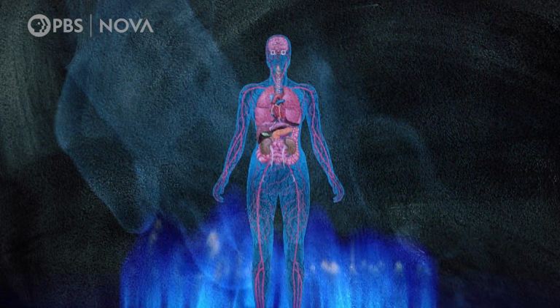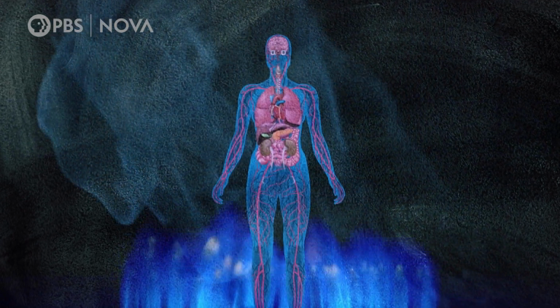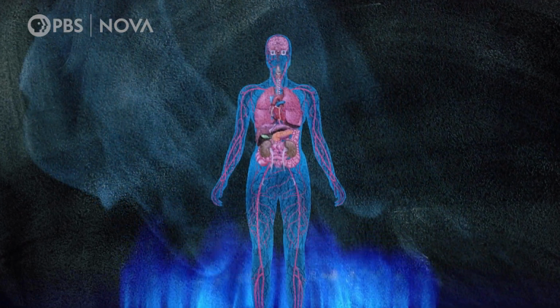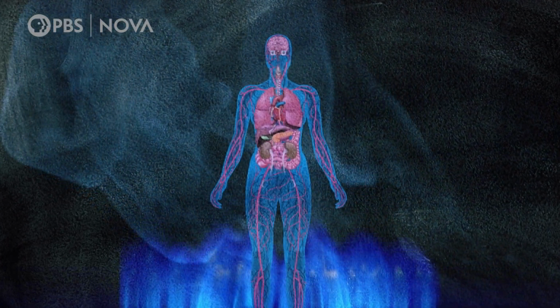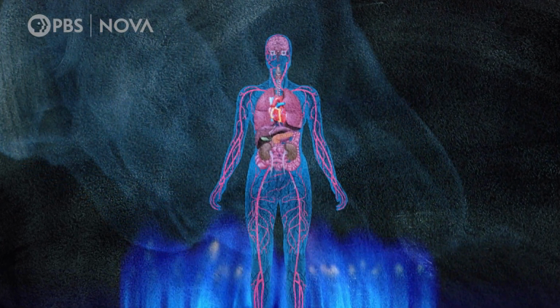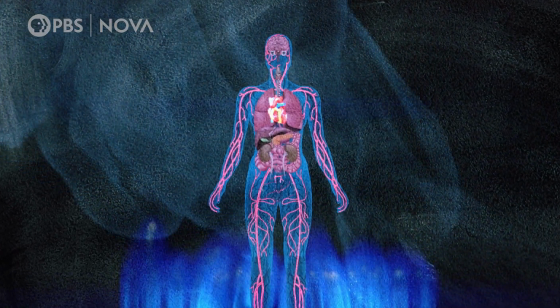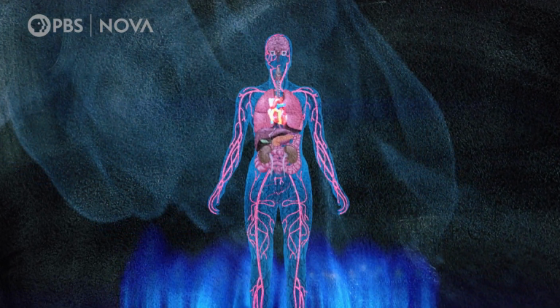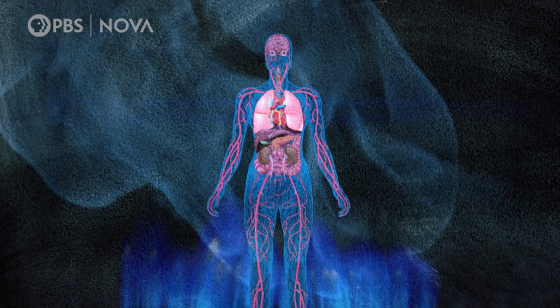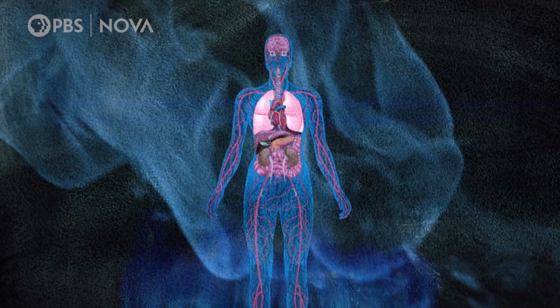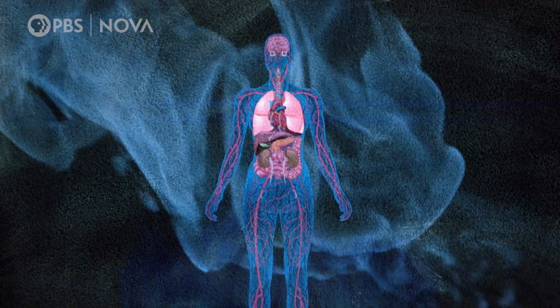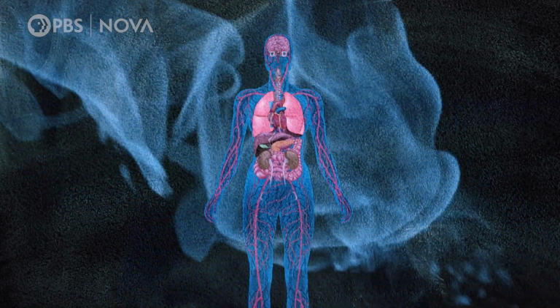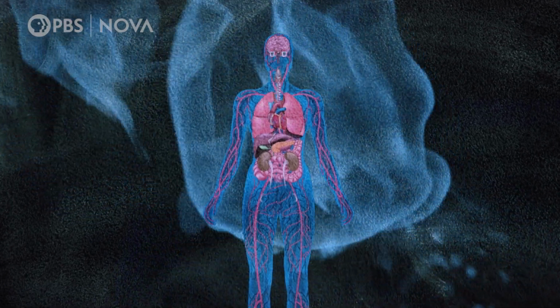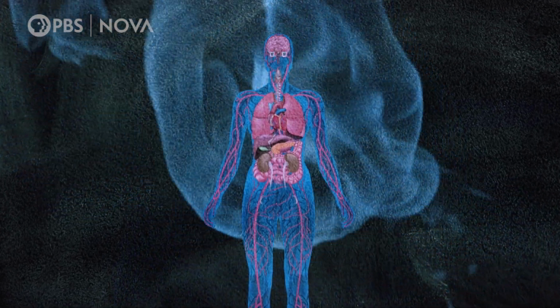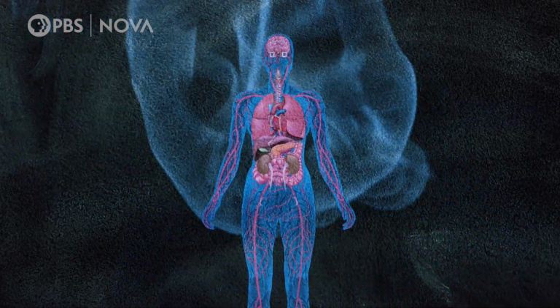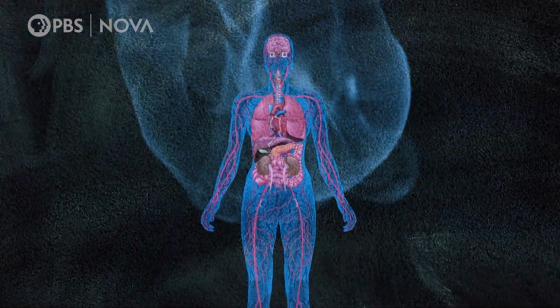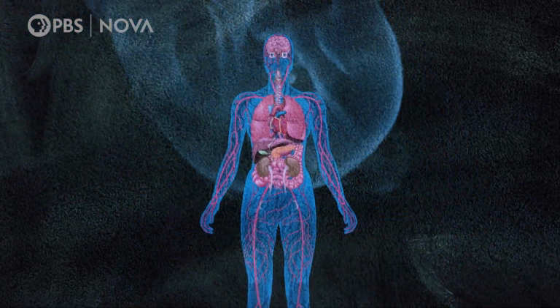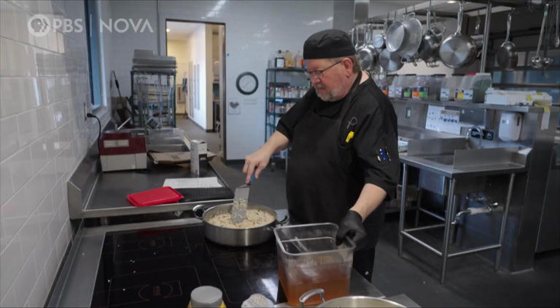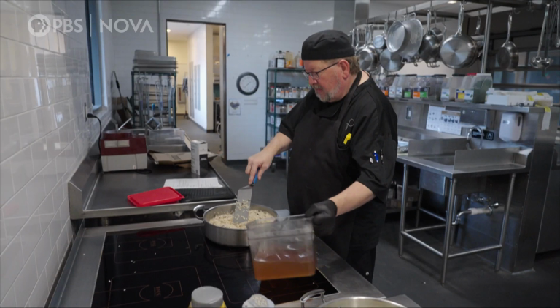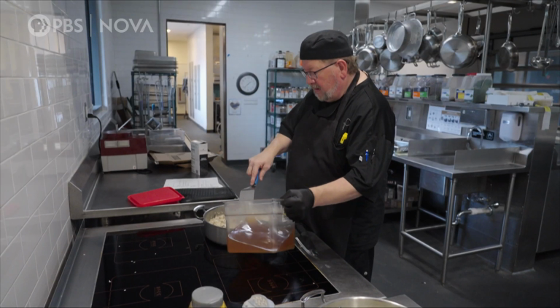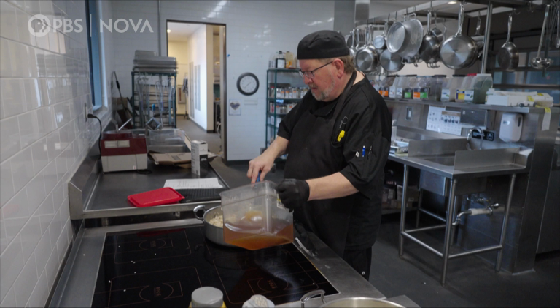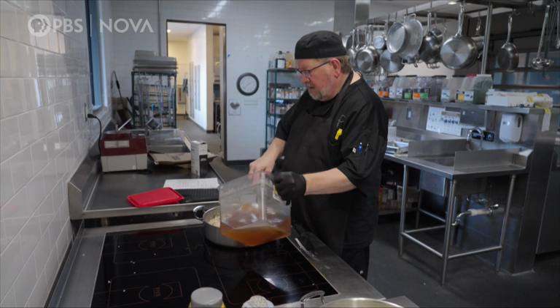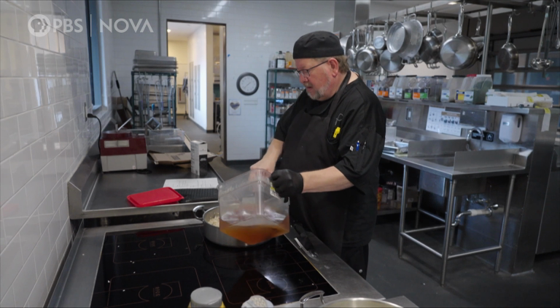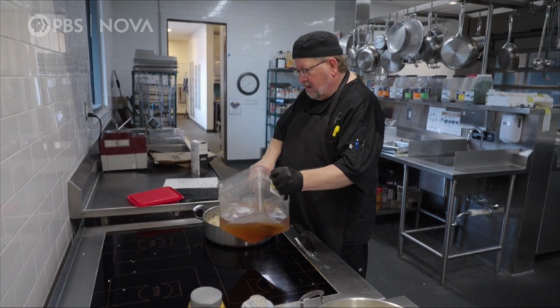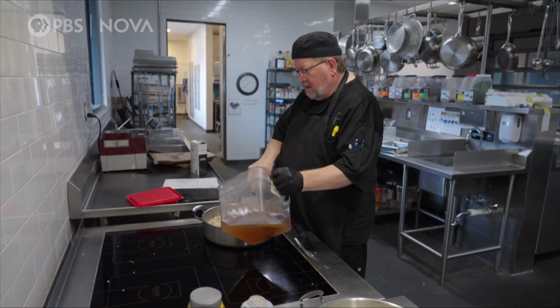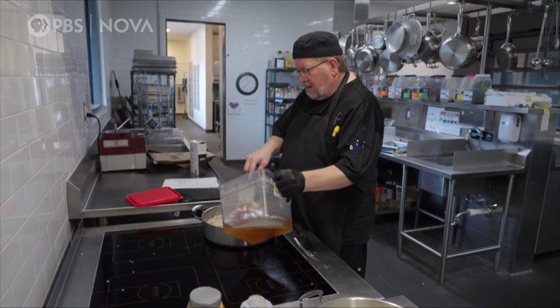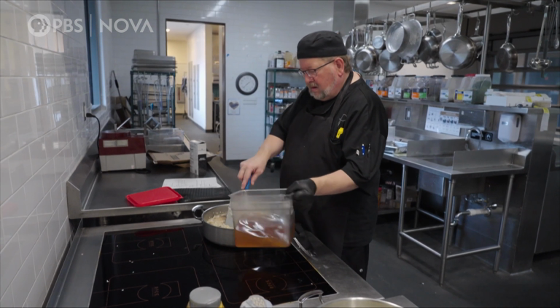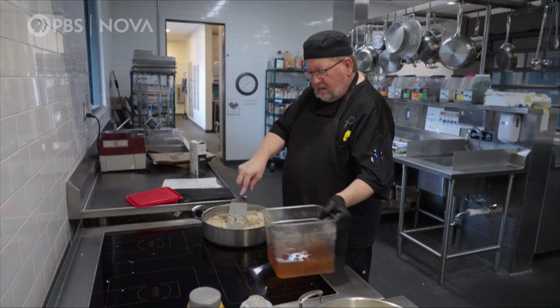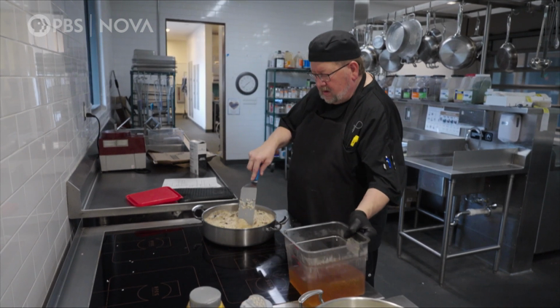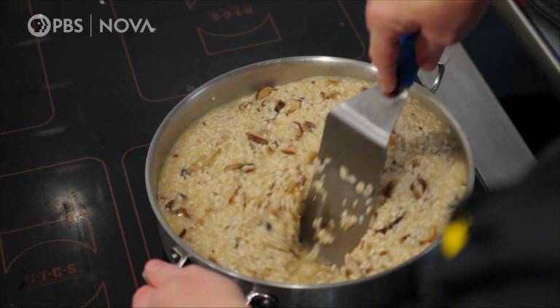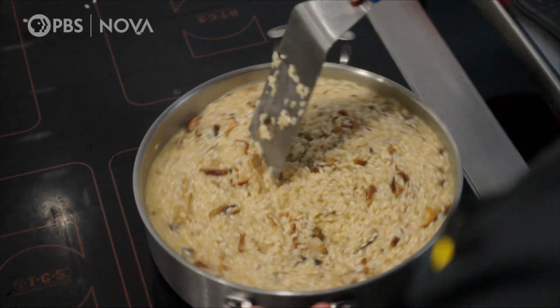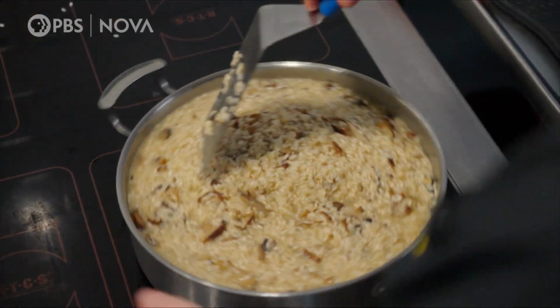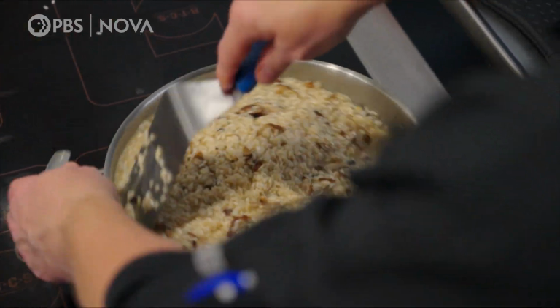NOx gases can cause all sorts of cardiovascular and respiratory illnesses, including asthma. Induction cooktops have caught on in commercial kitchens in Europe and Asia, but in the U.S., chefs are skeptical.